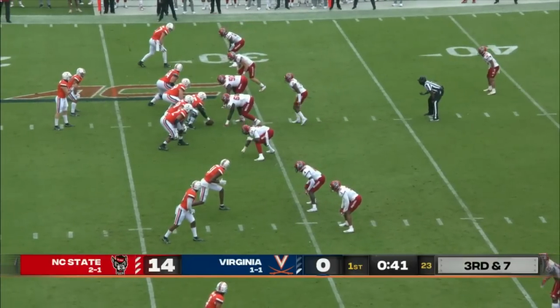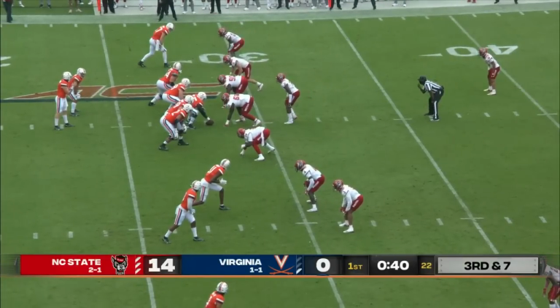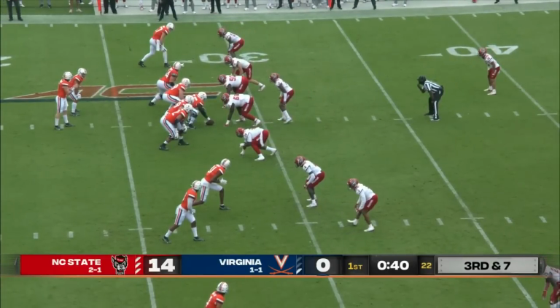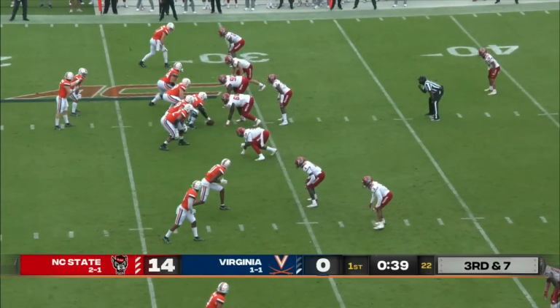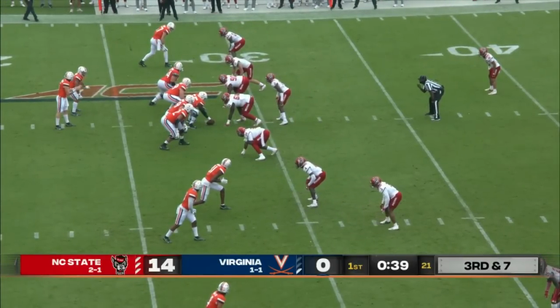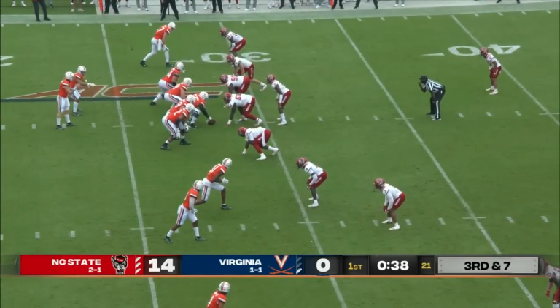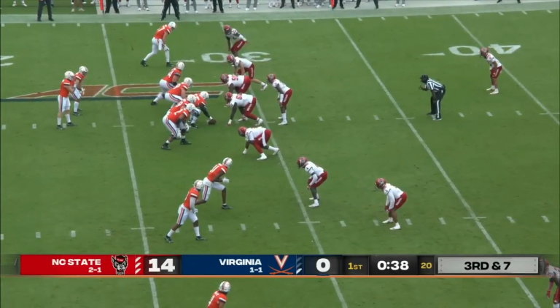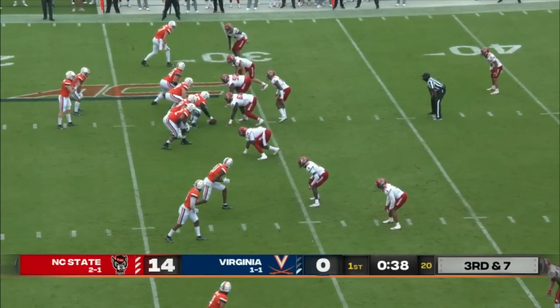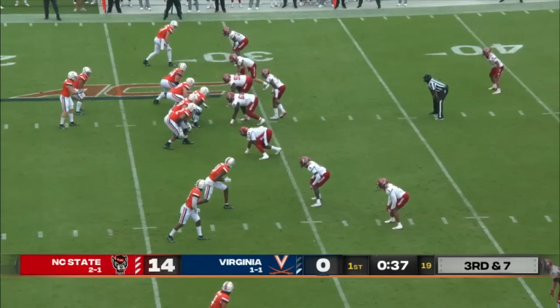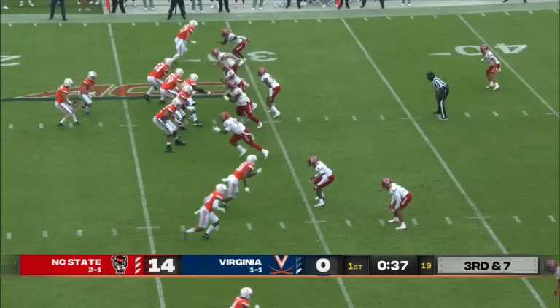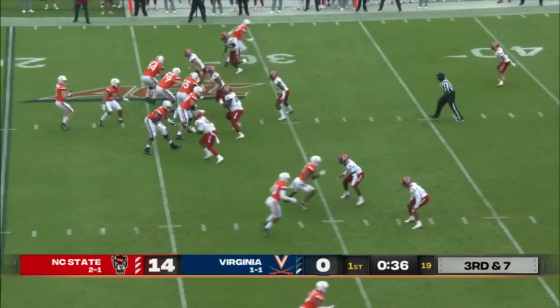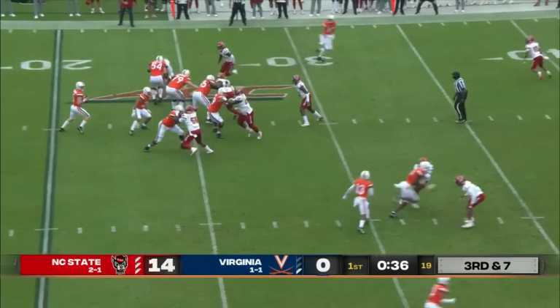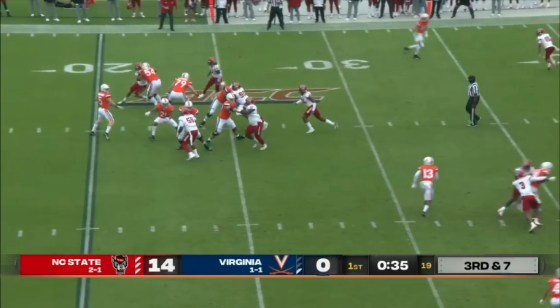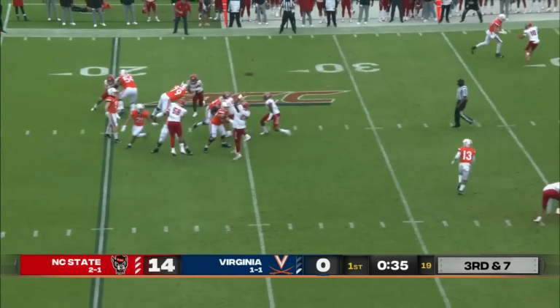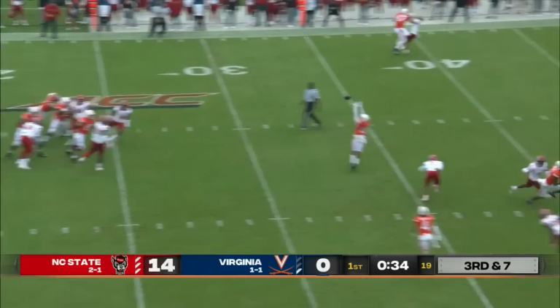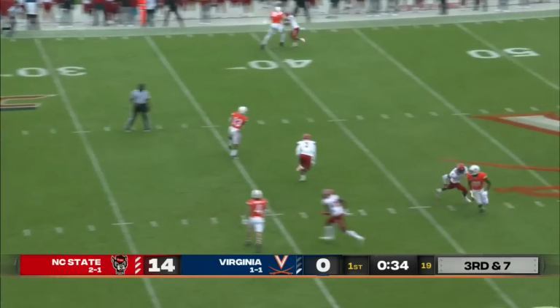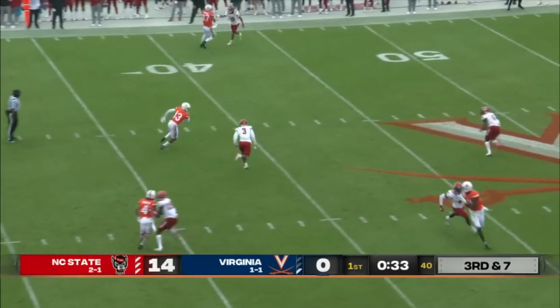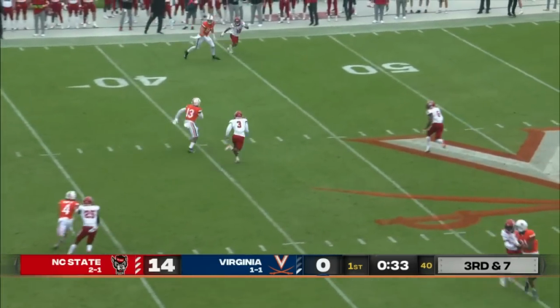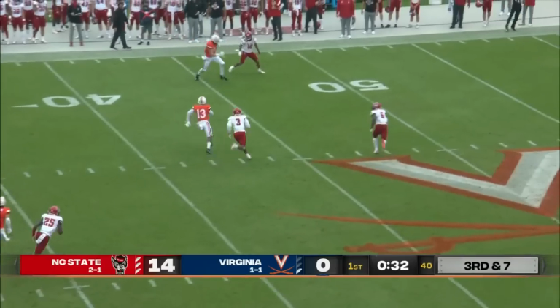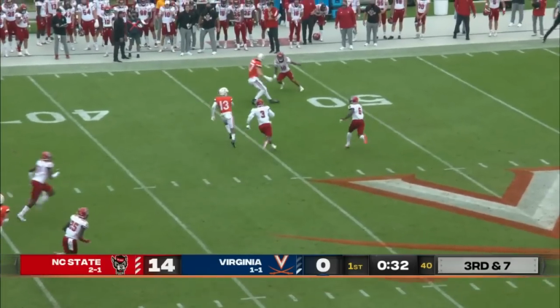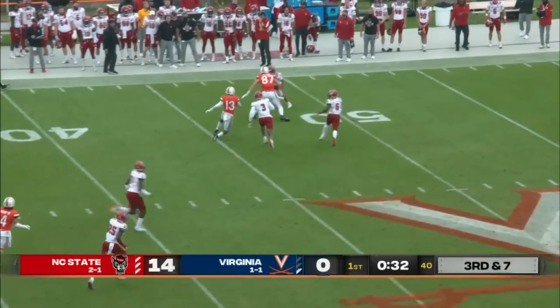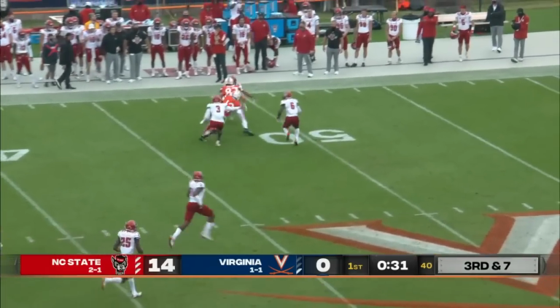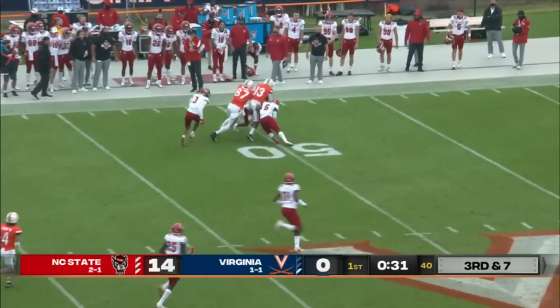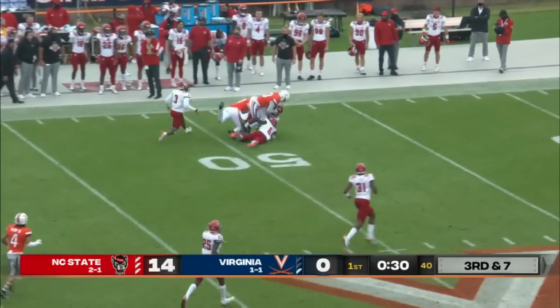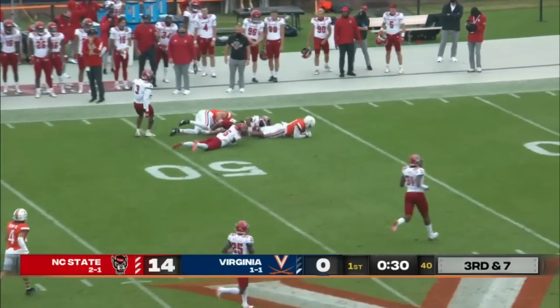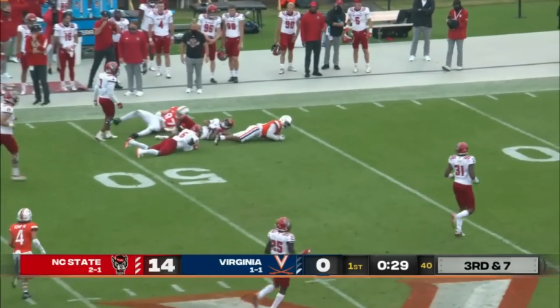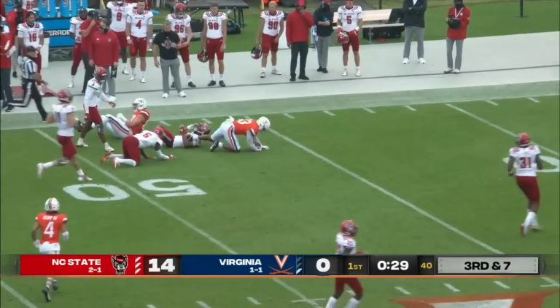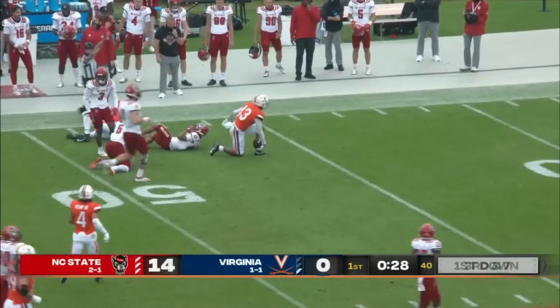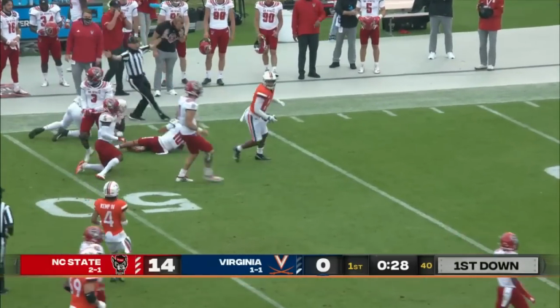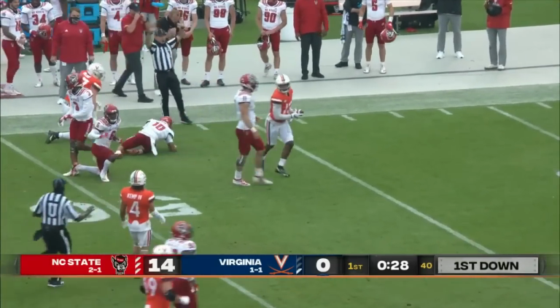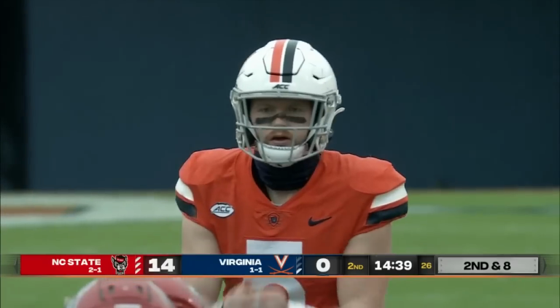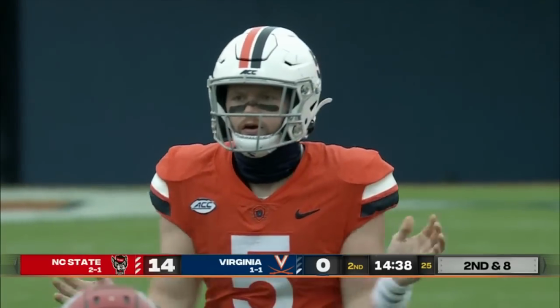Third down and seven now. Armstrong to throw, back across the middle — Terrell Channa. First down for Virginia, across midfield into NC State territory.